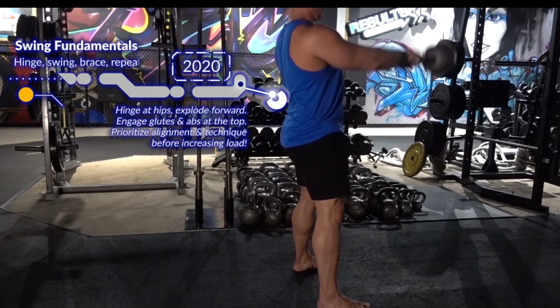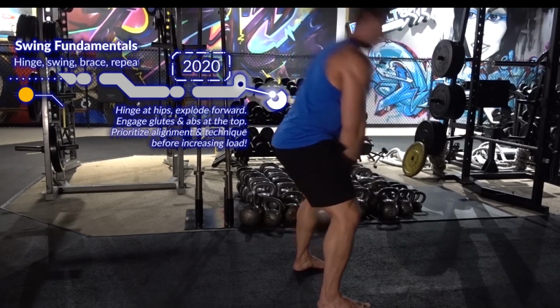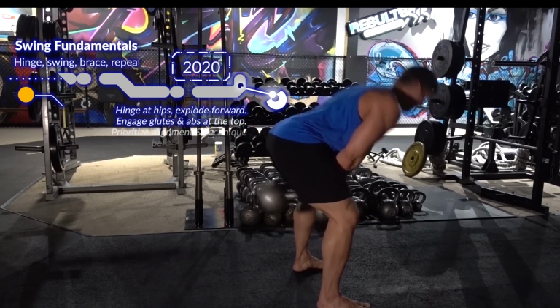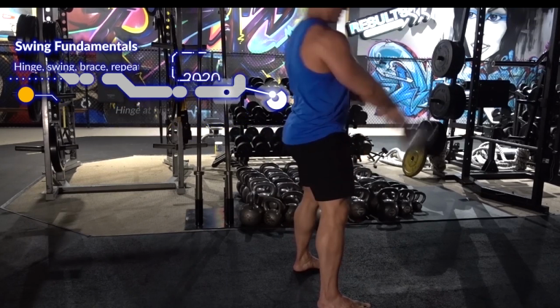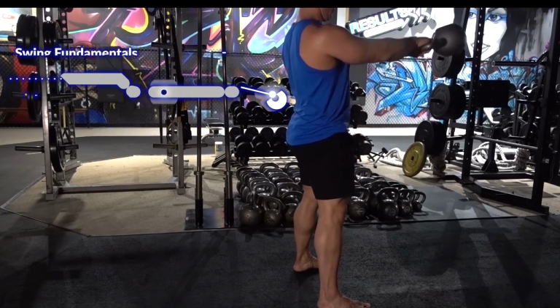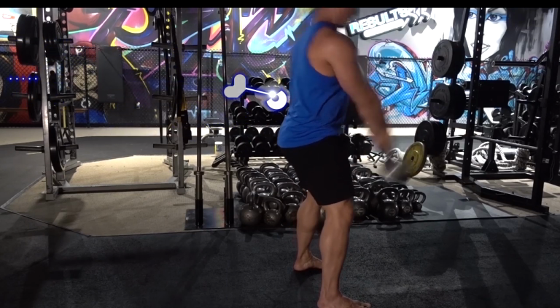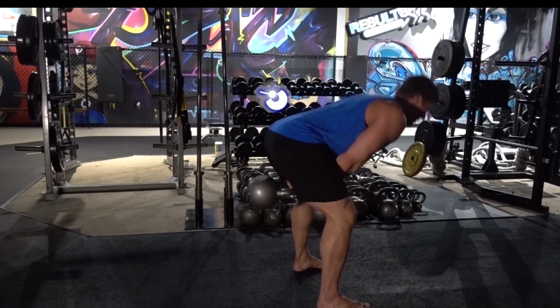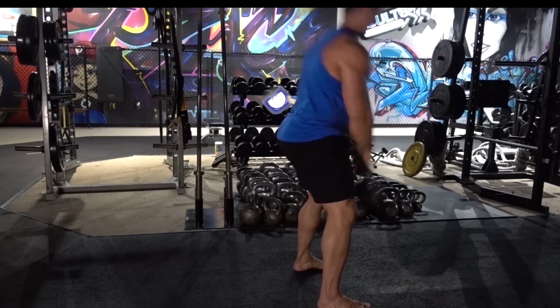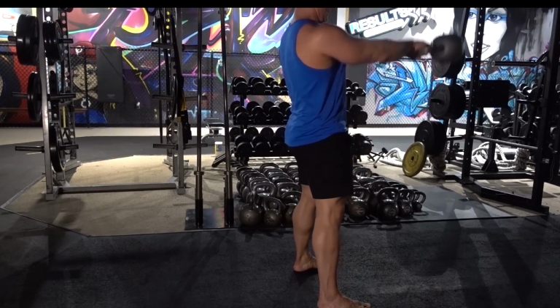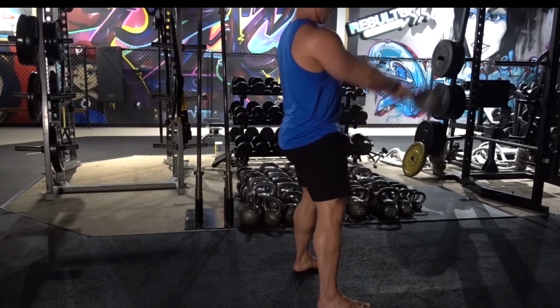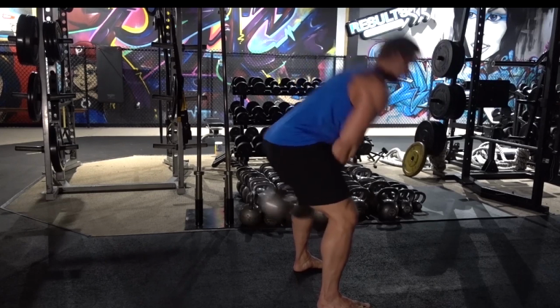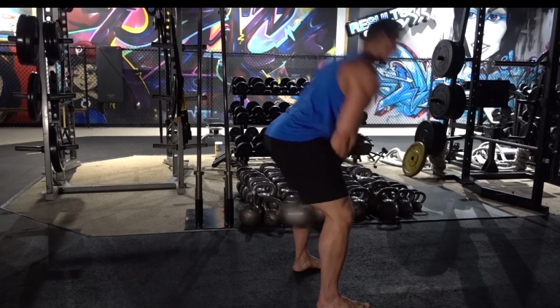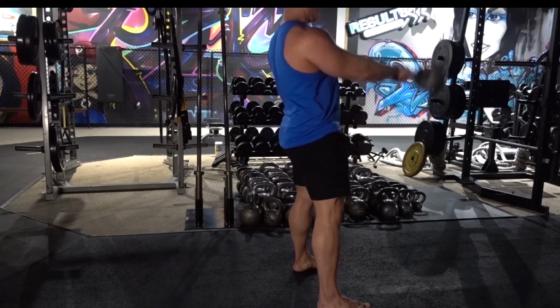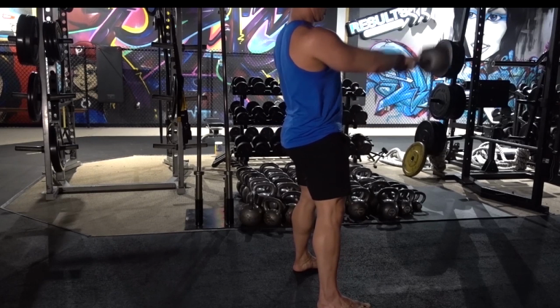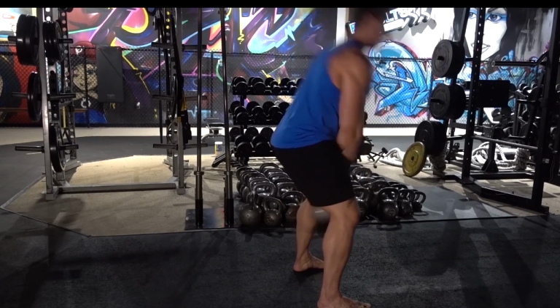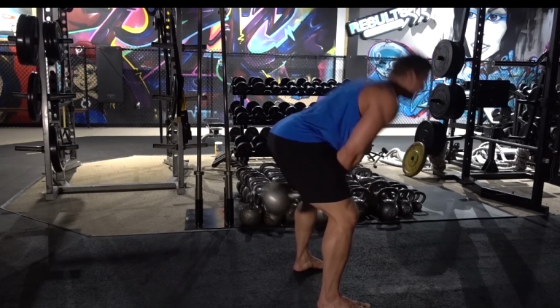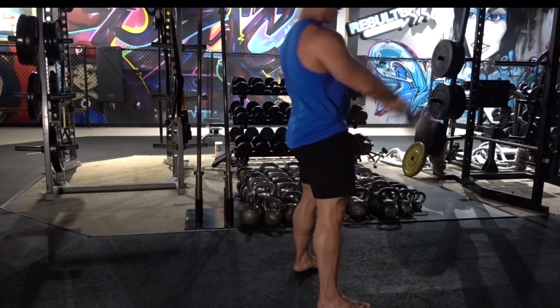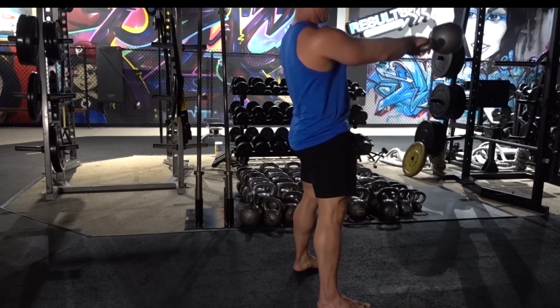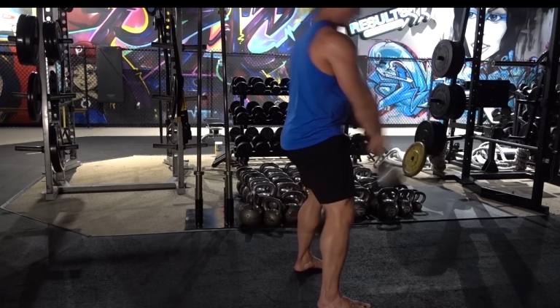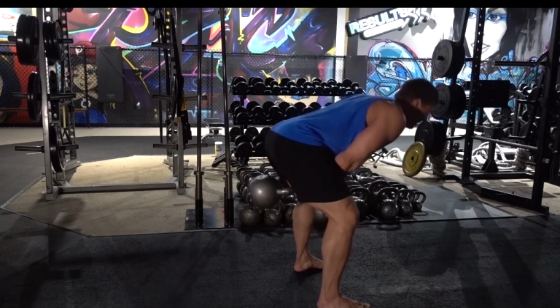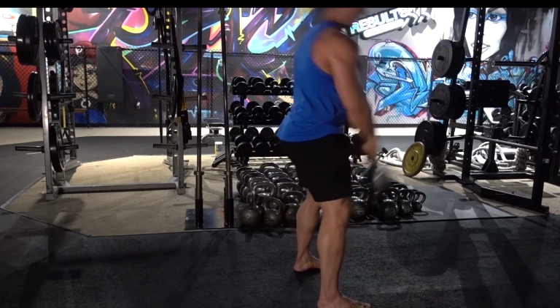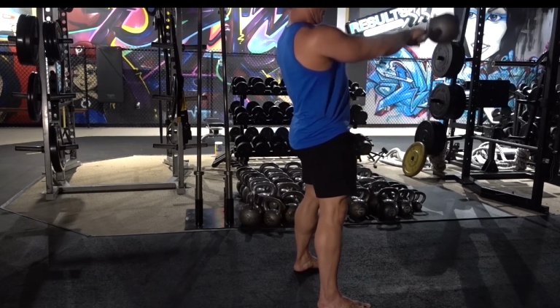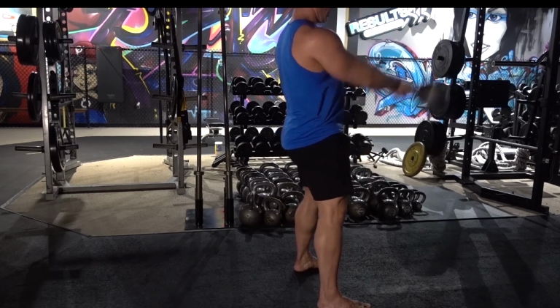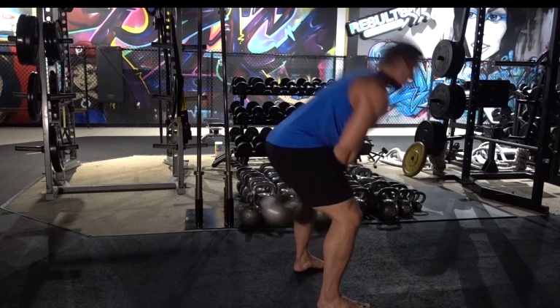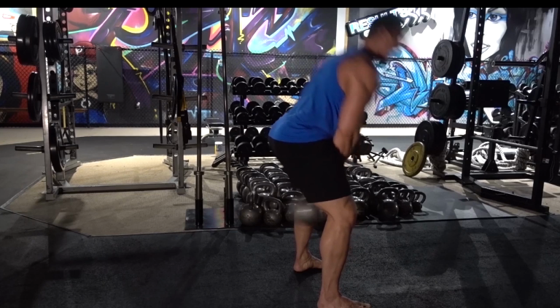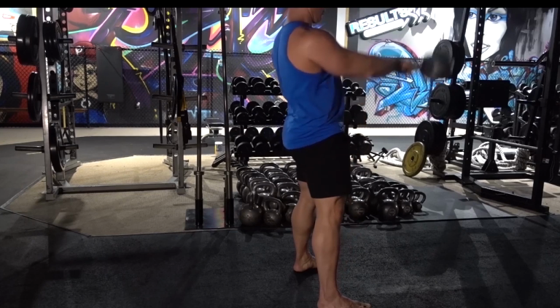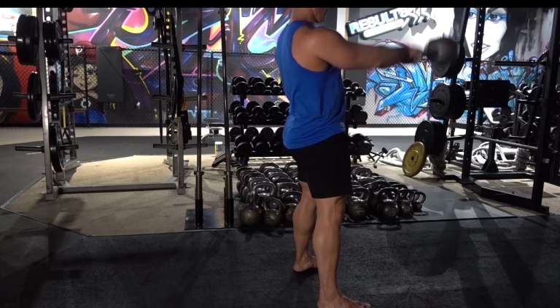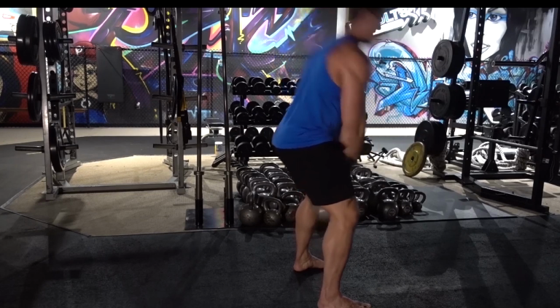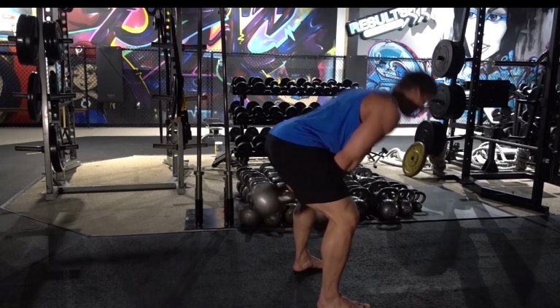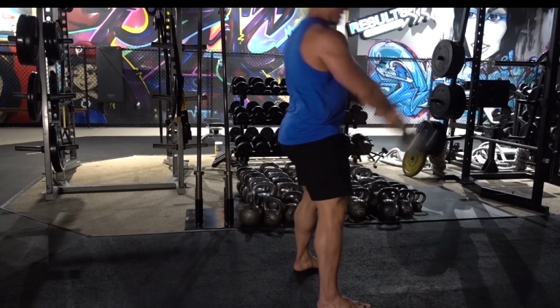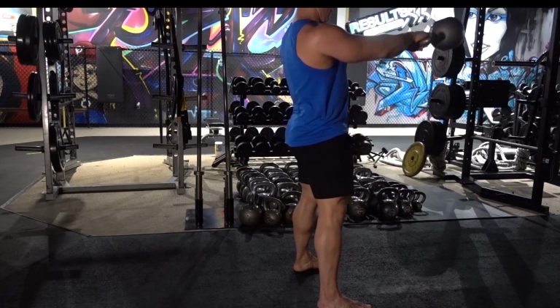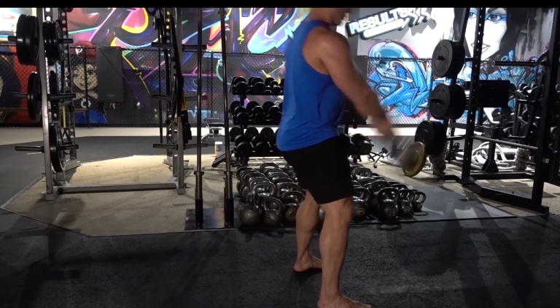Stay tall, maintaining that brace position throughout. Squeeze tight at the top, but we're not trying to hold it up there — we want to make sure it falls right back through.